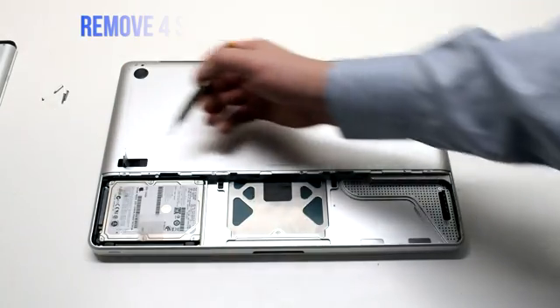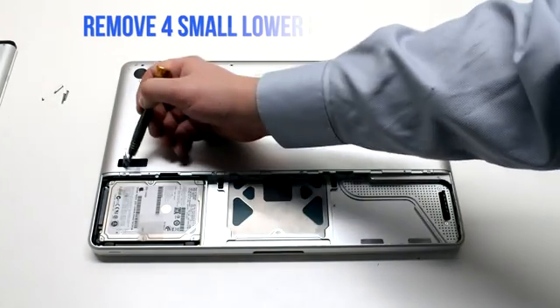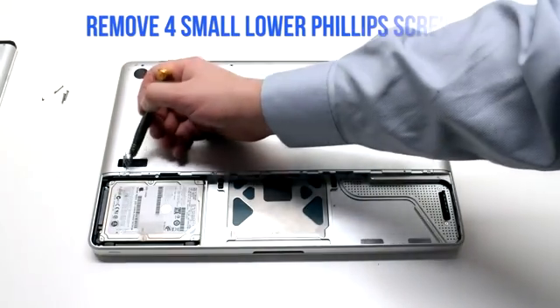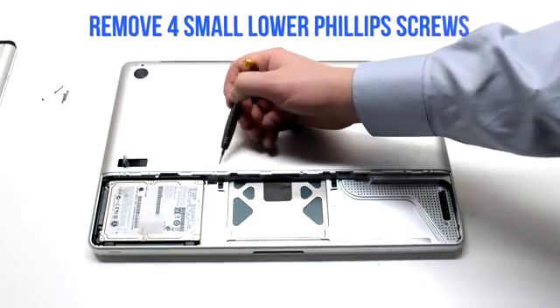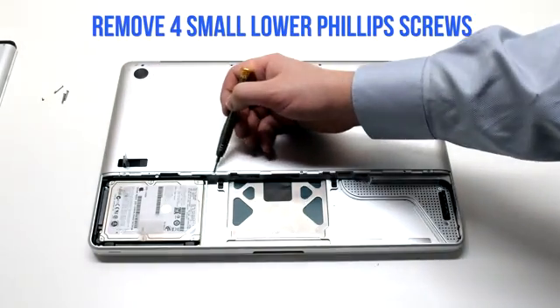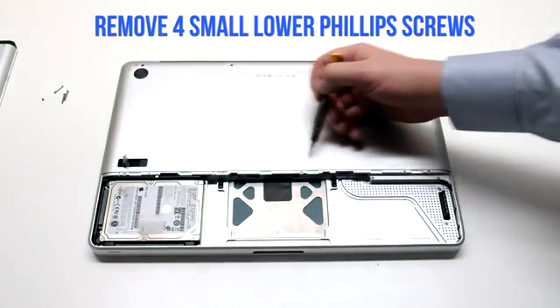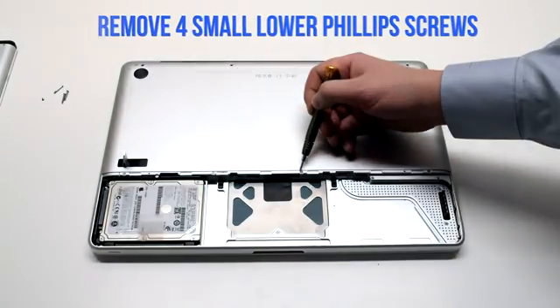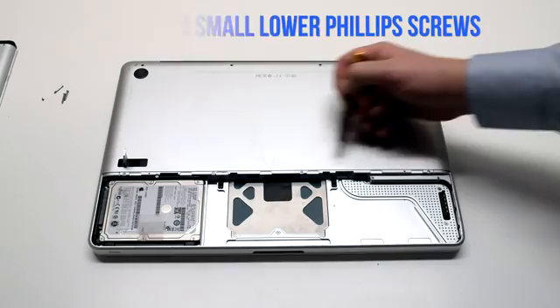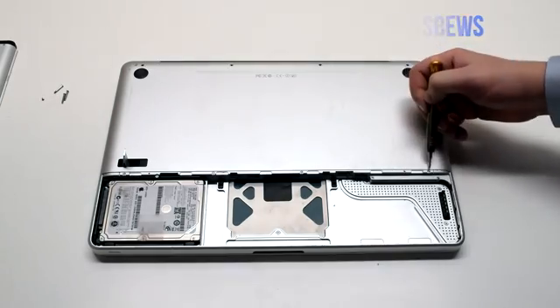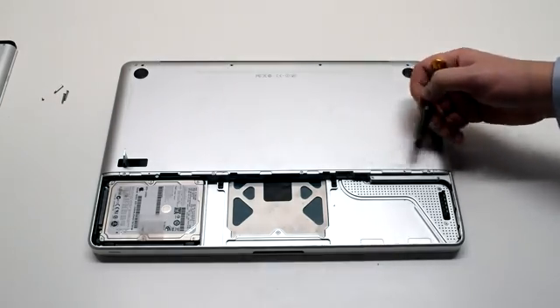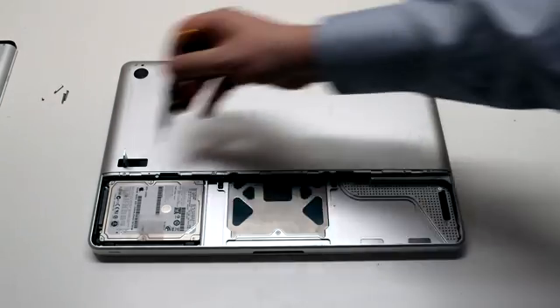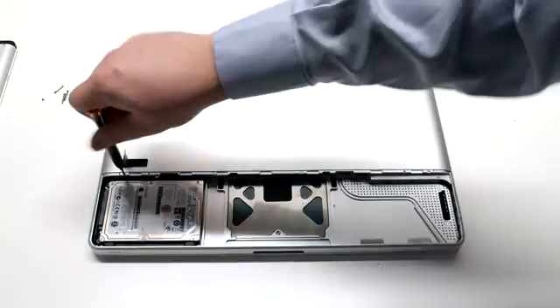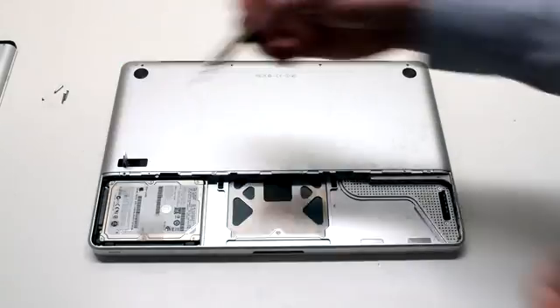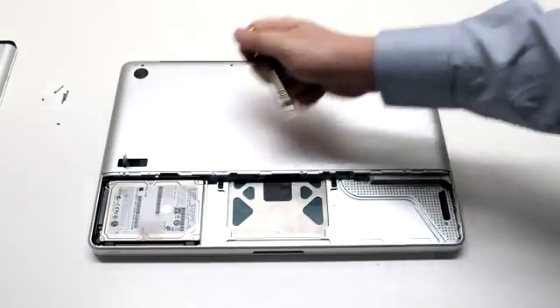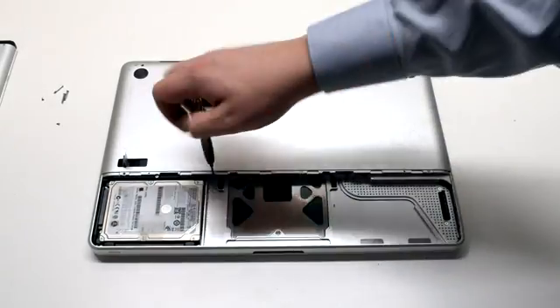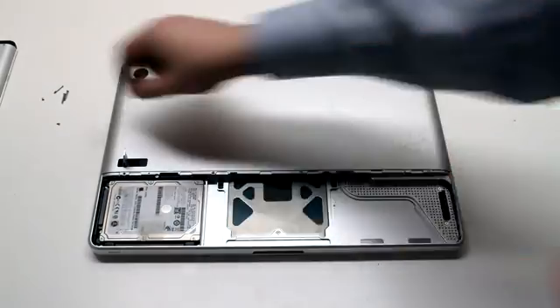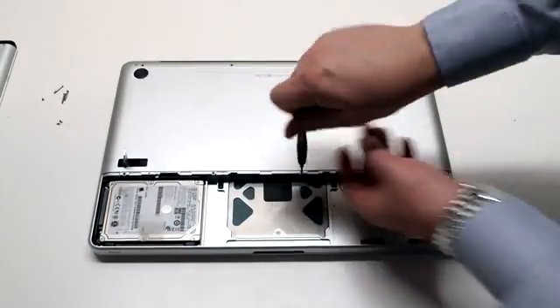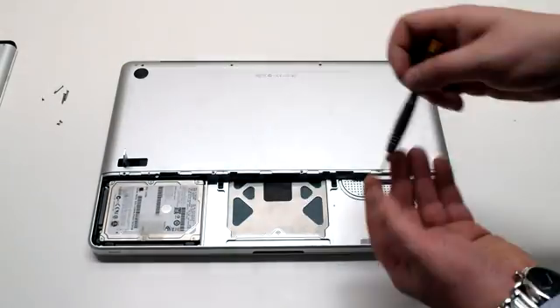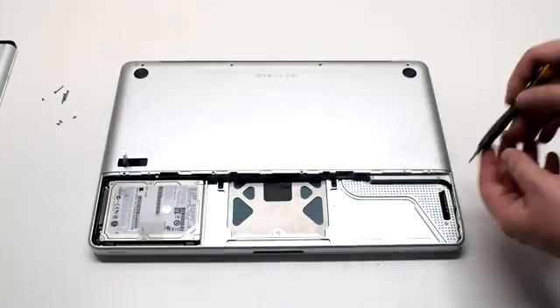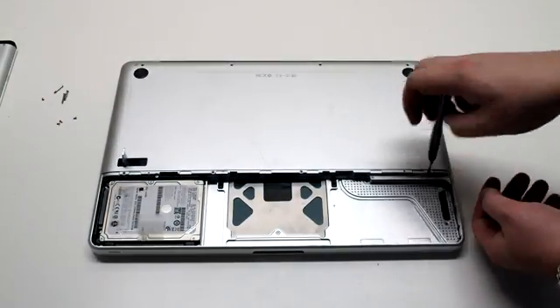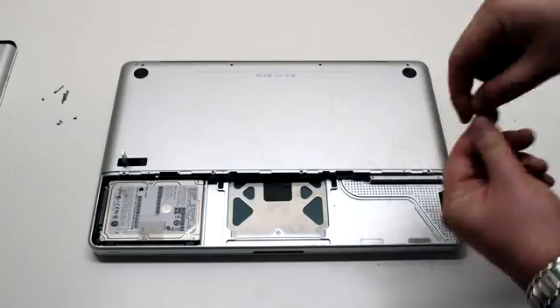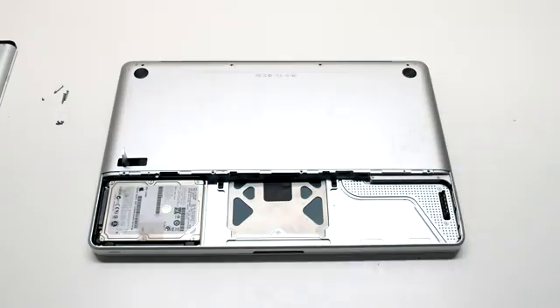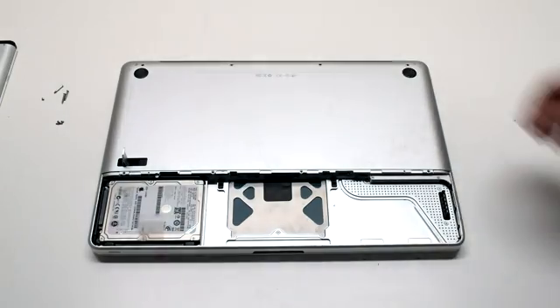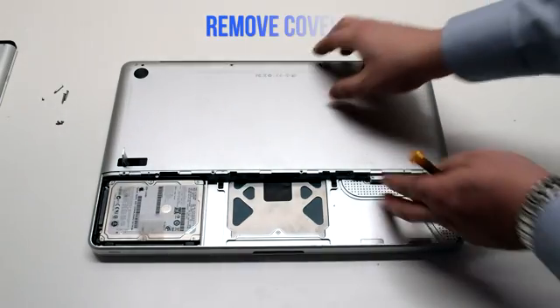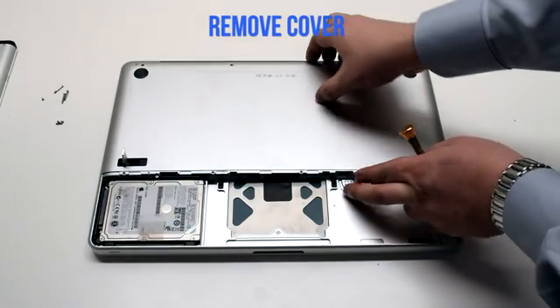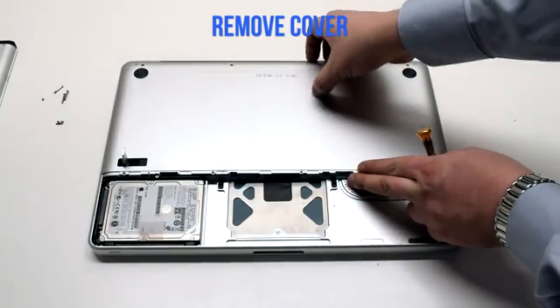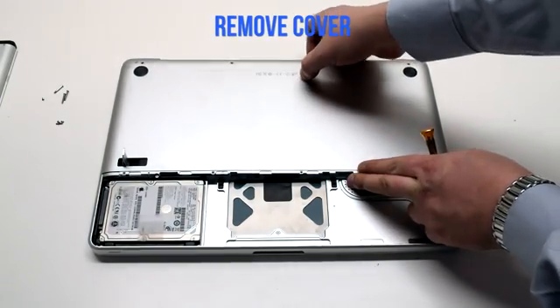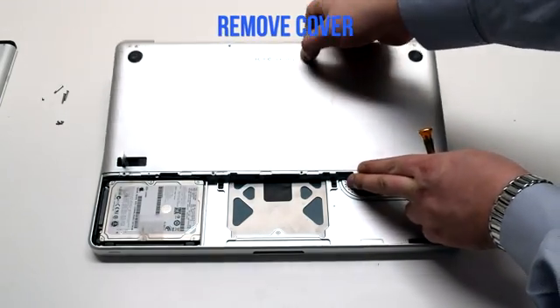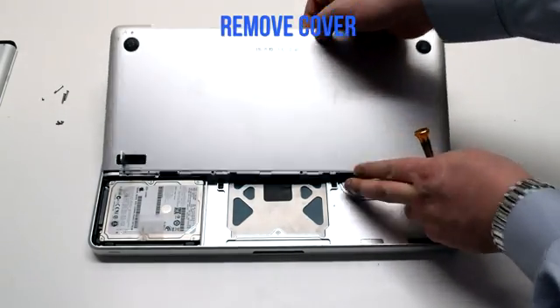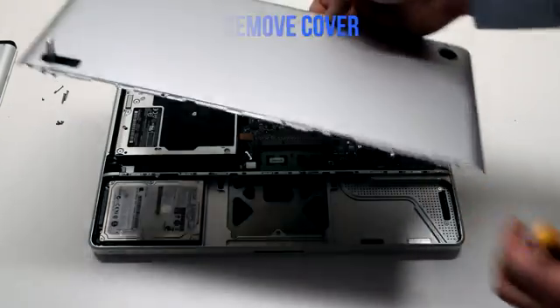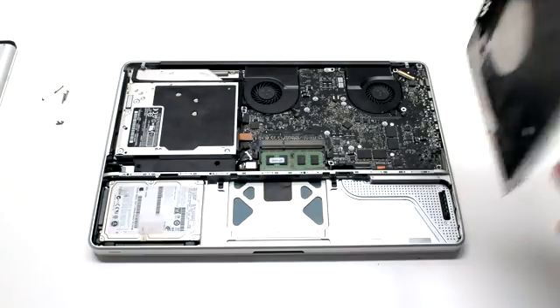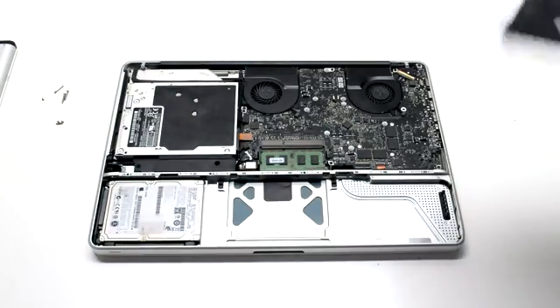On the bottom there are distinctly smaller Phillips head screws and there are four of them. Go ahead and remove those, then lift up and remove the cover.